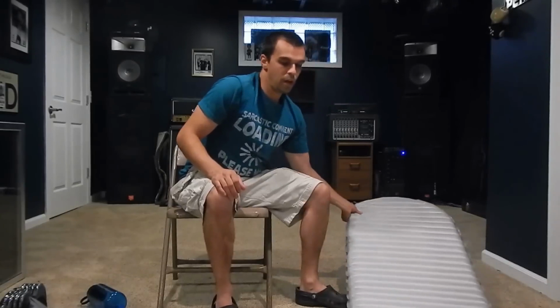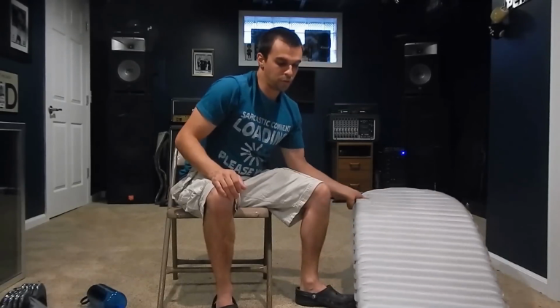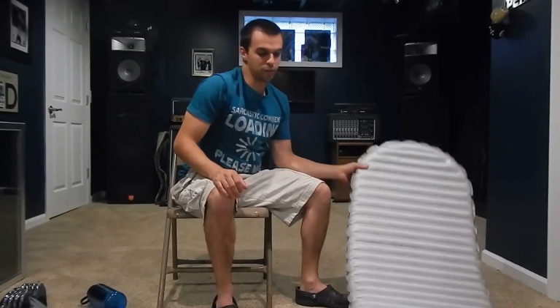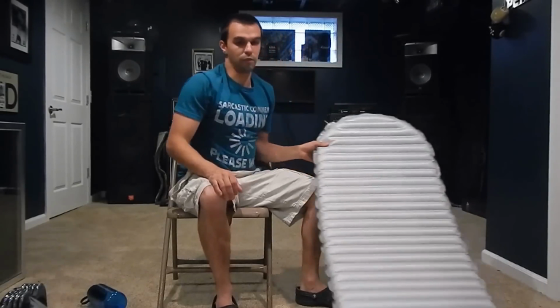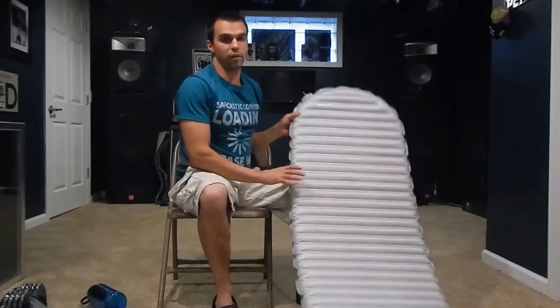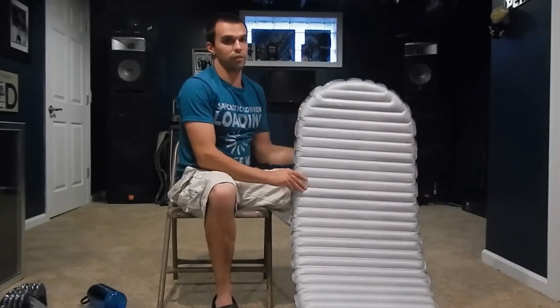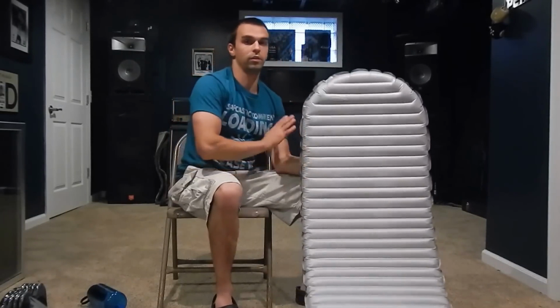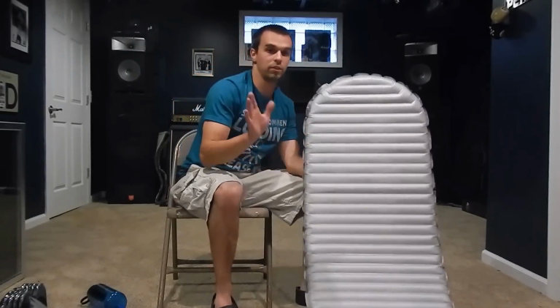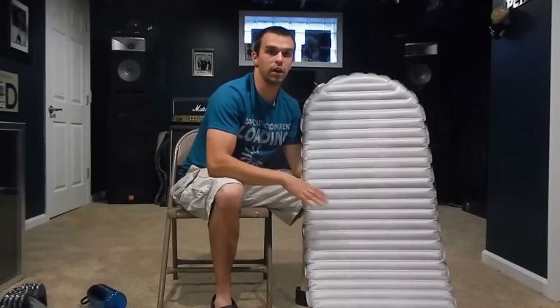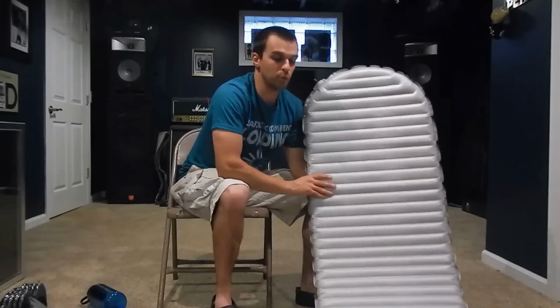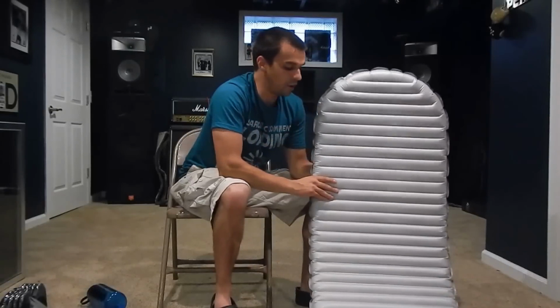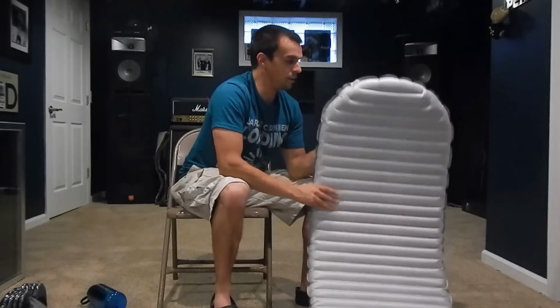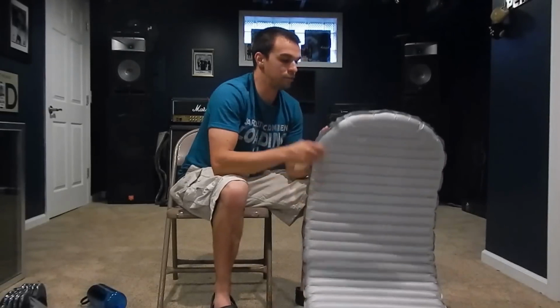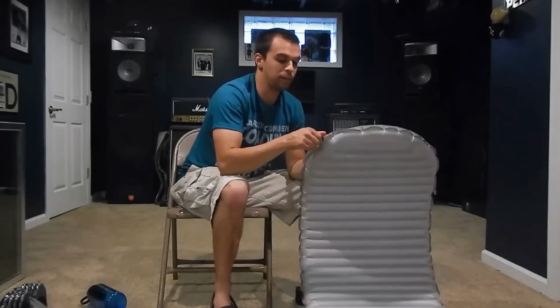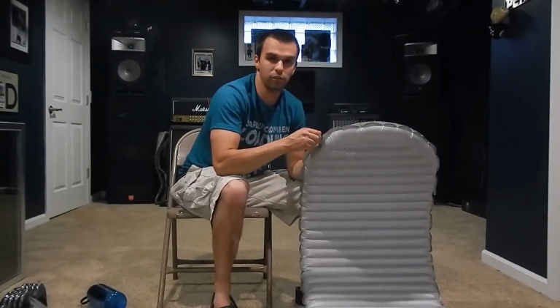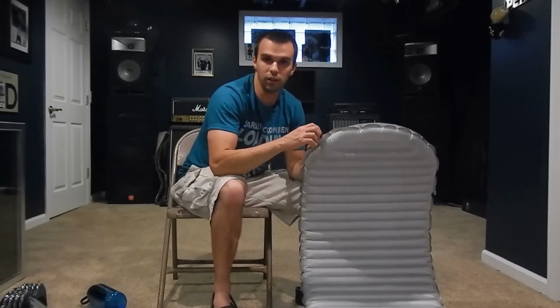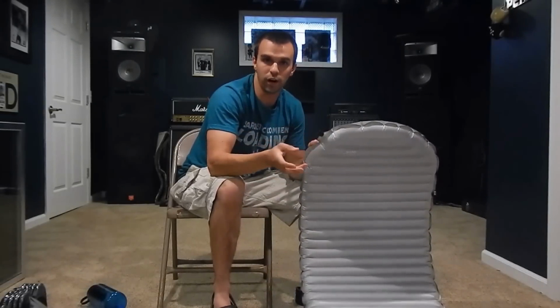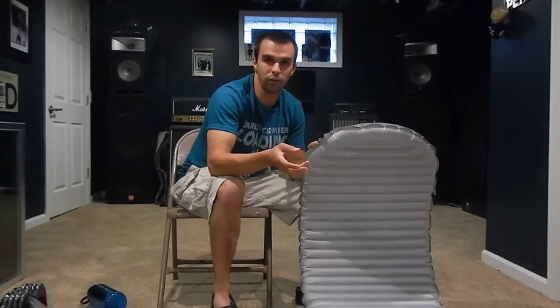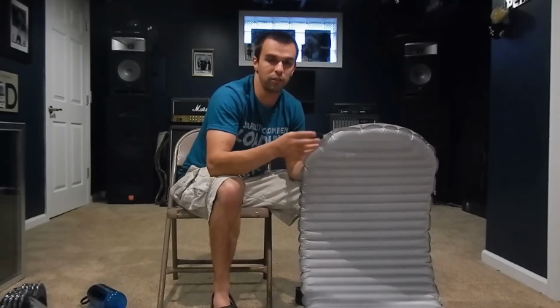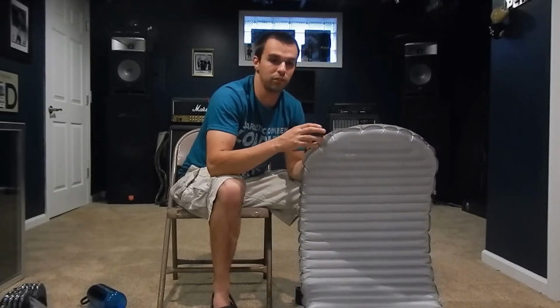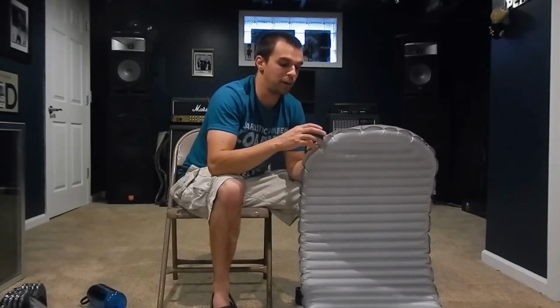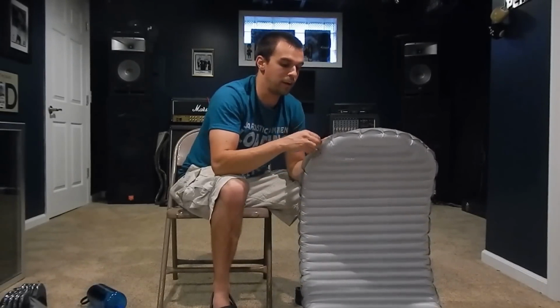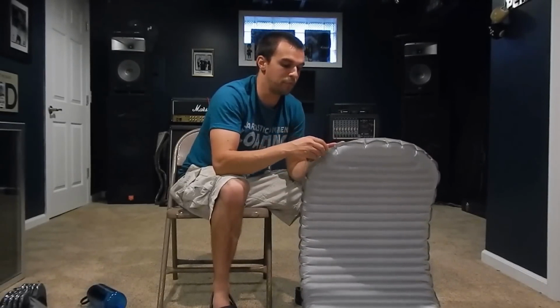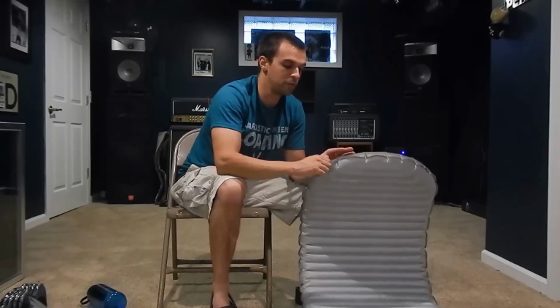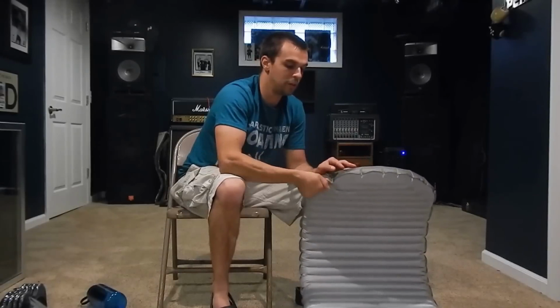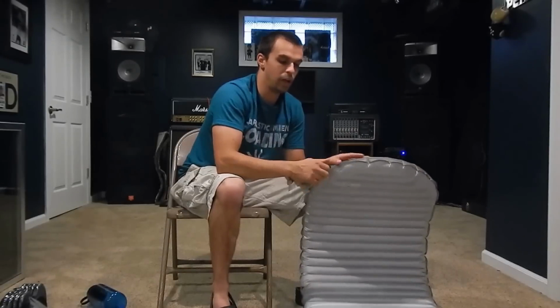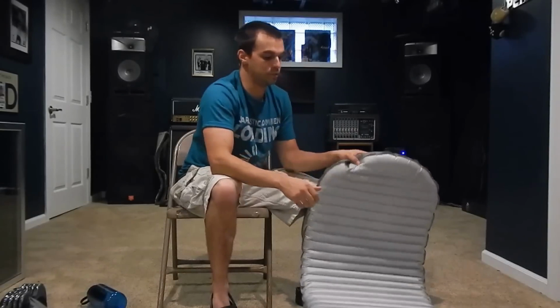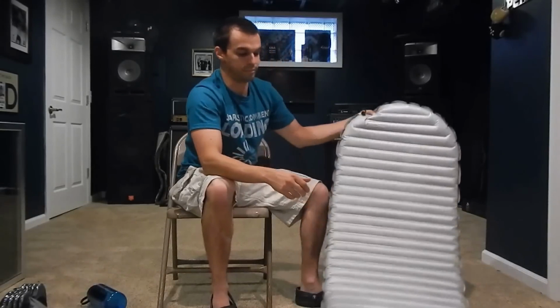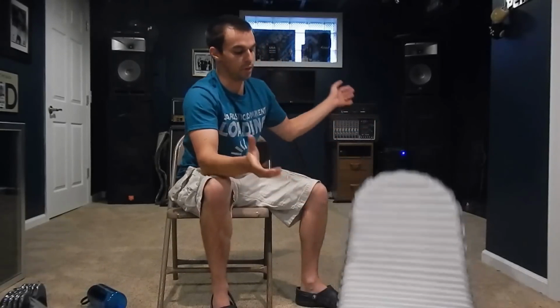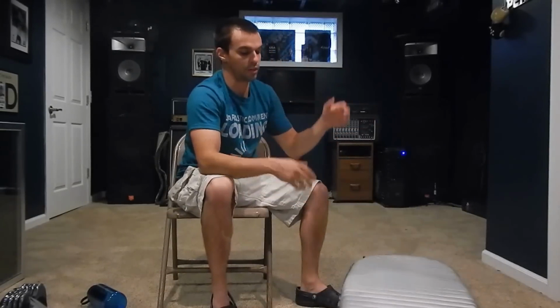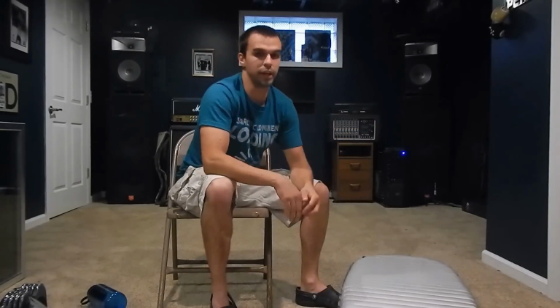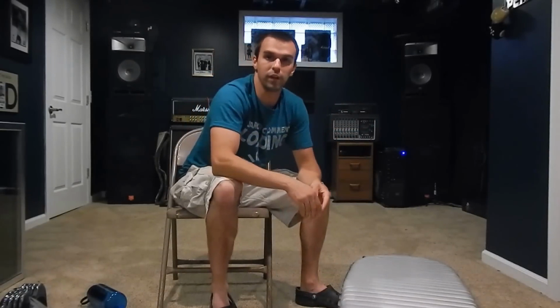As far as comfort, this thing is amazingly comfortable. Just let a little air out, get it to your desired firmness, and you'll be out like a light all night.